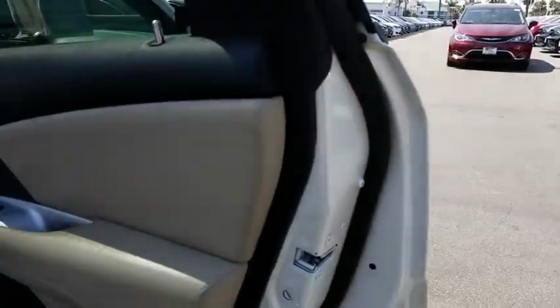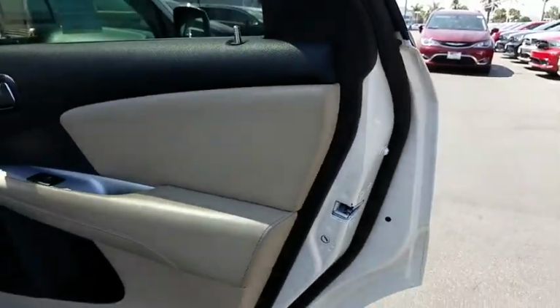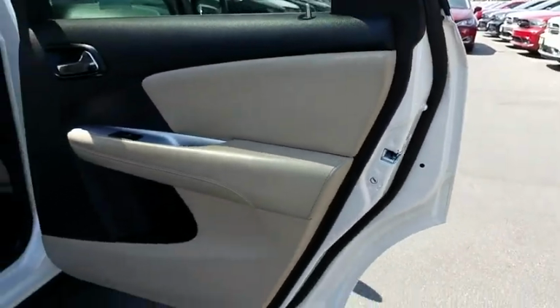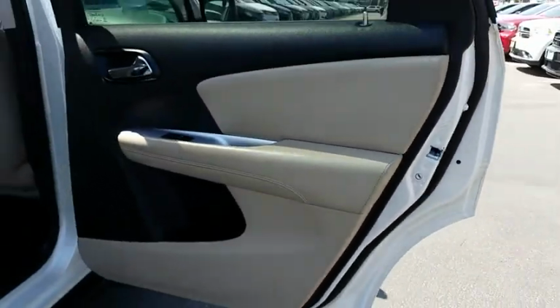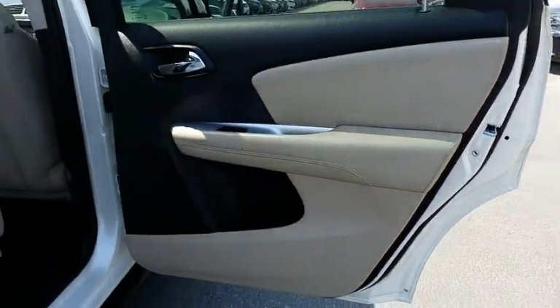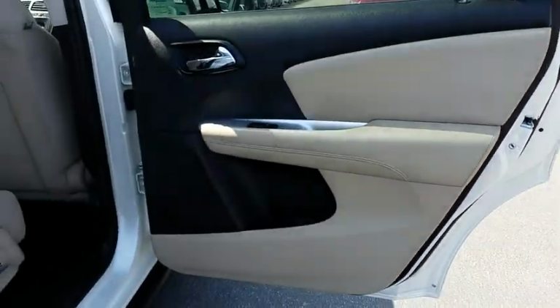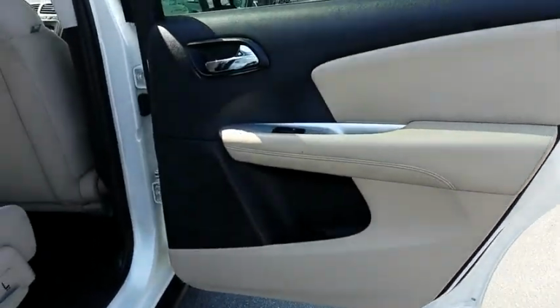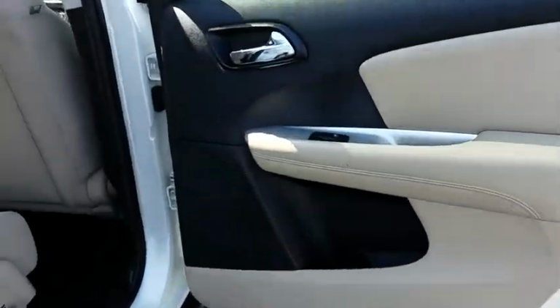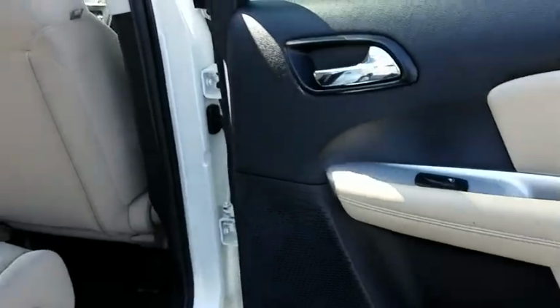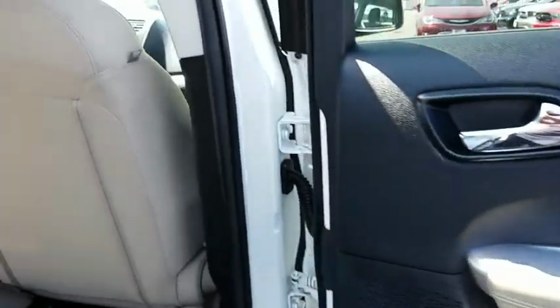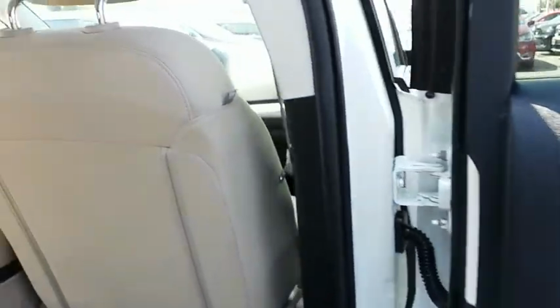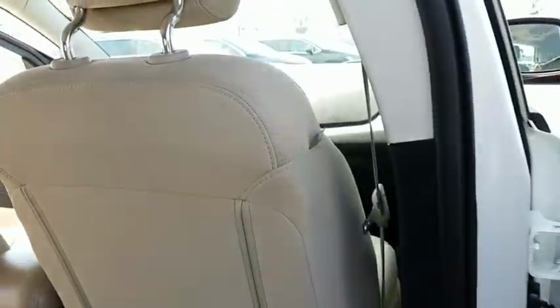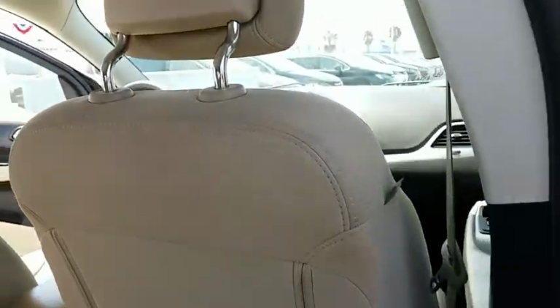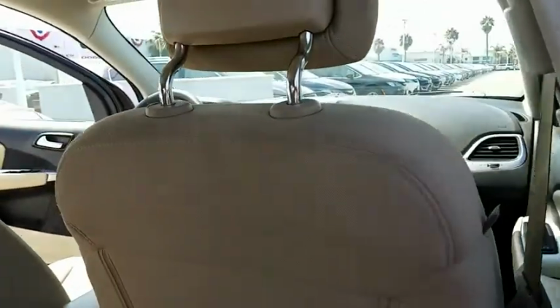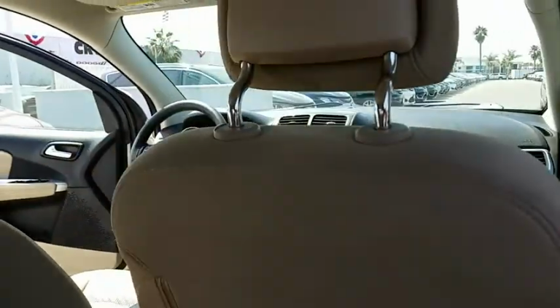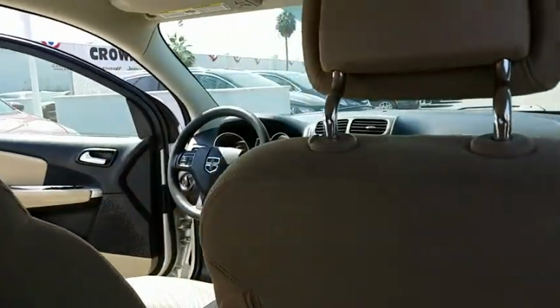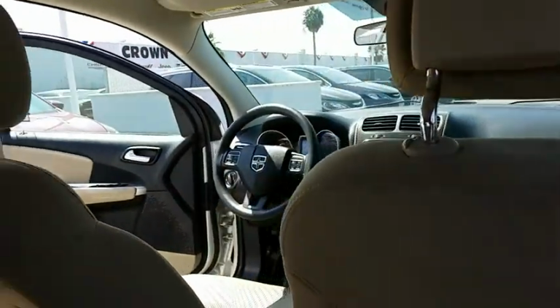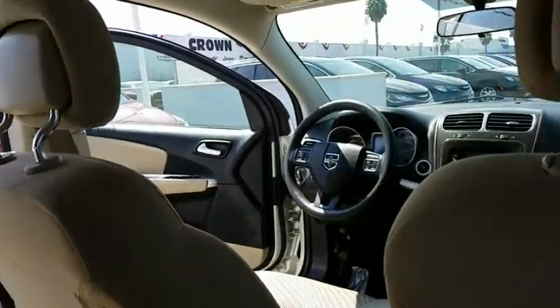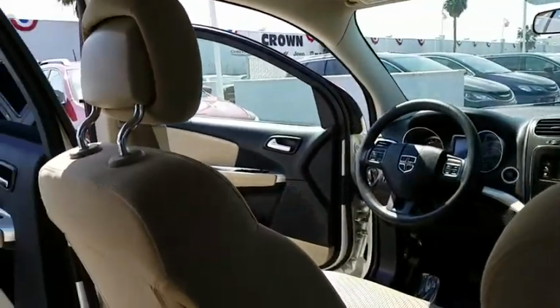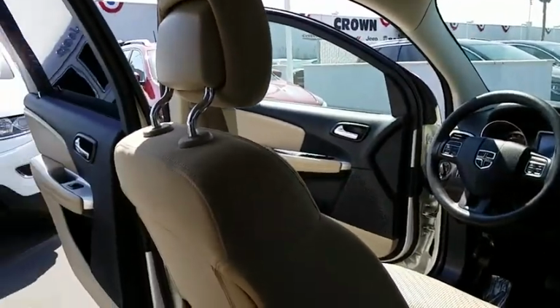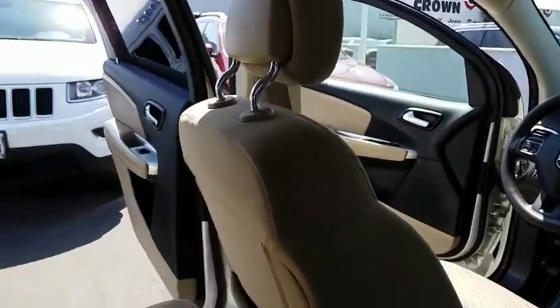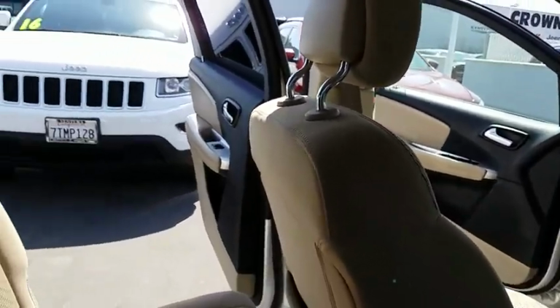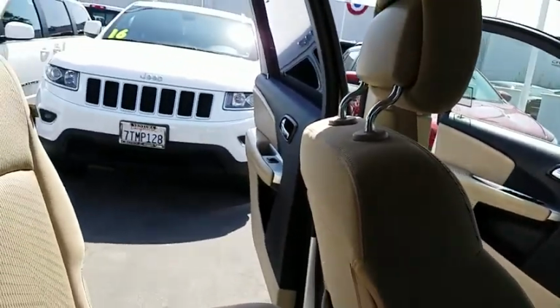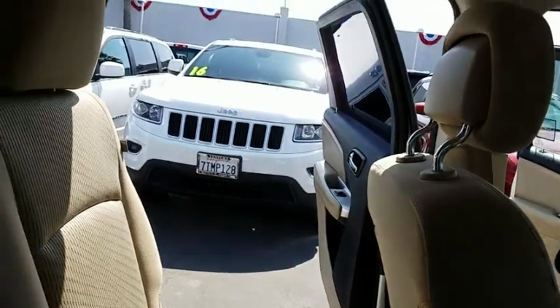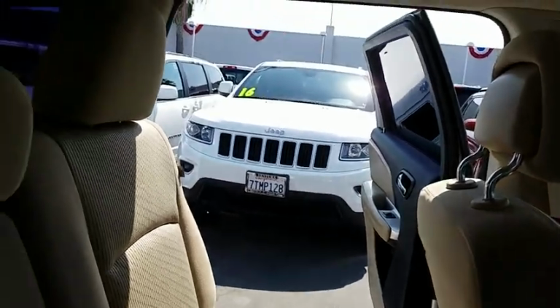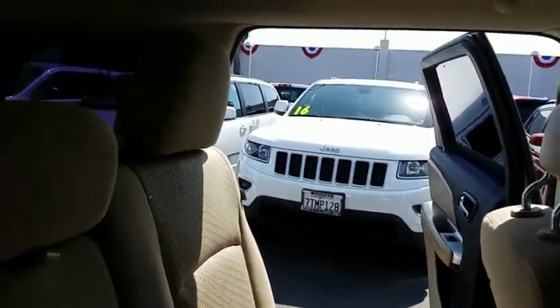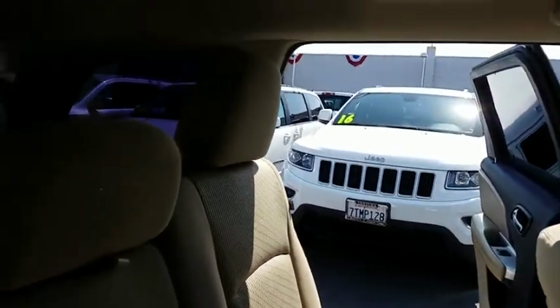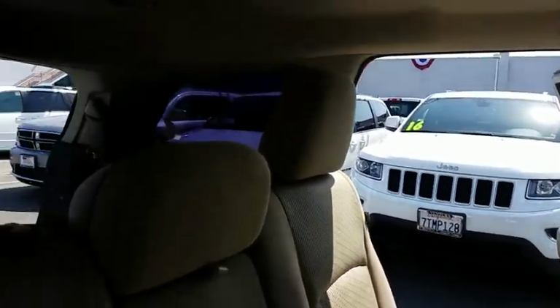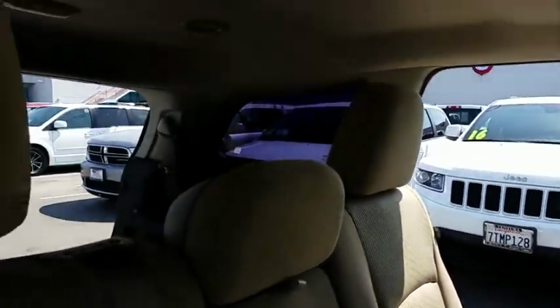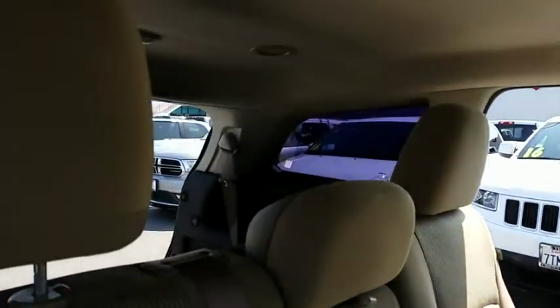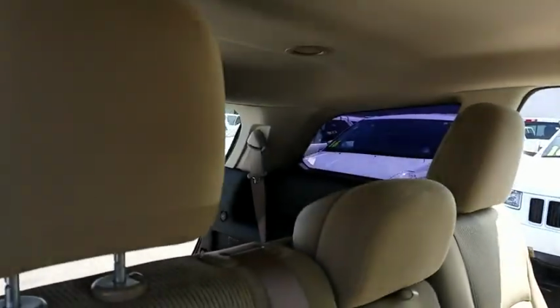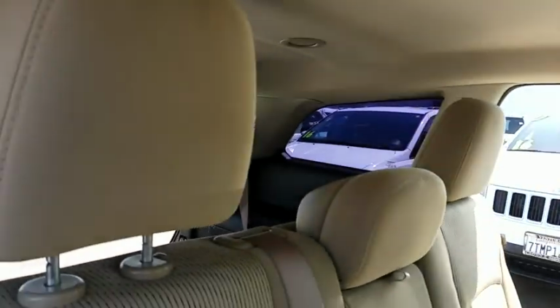MP3 player, power door locks, bucket seats, CD player, passenger airbags. This vehicle is Carfax certified one owner and qualifies for the Carfax buyback guarantee.